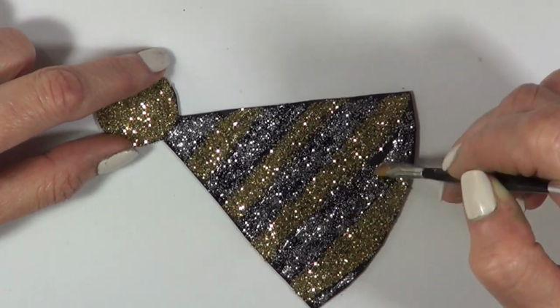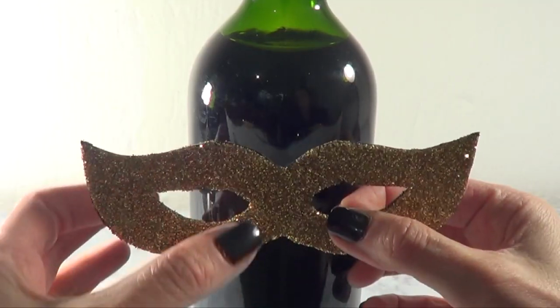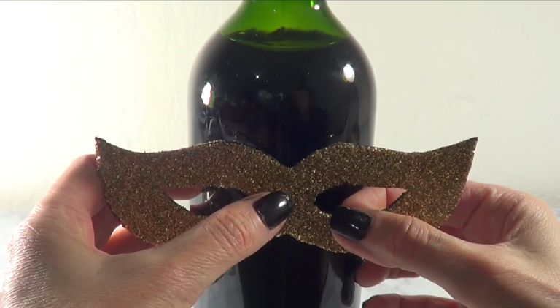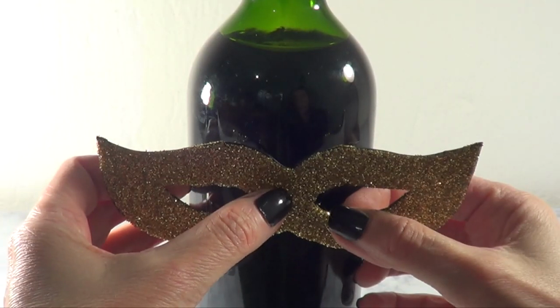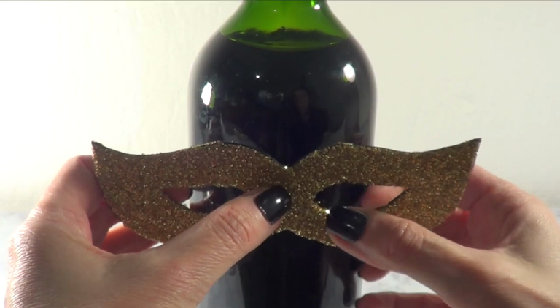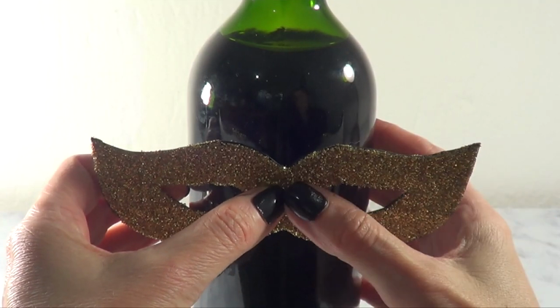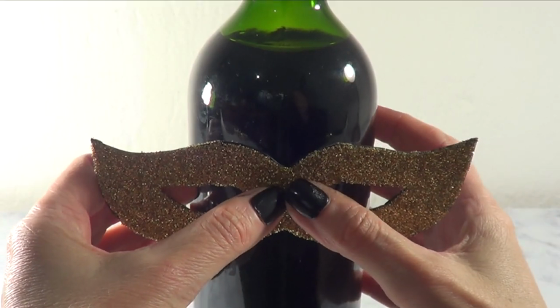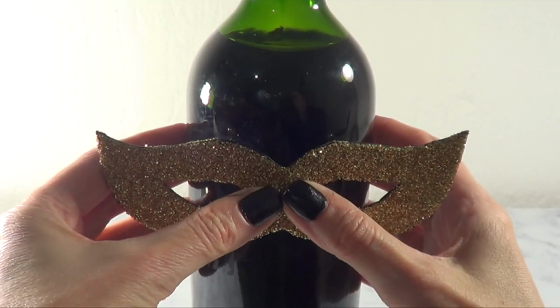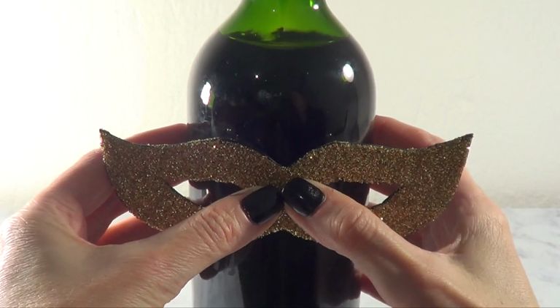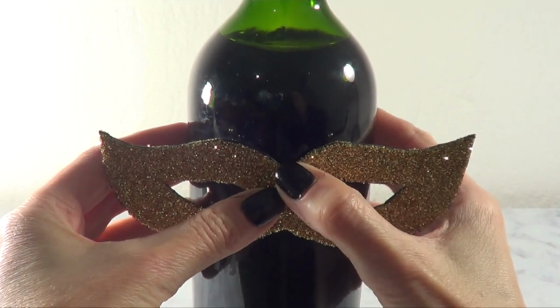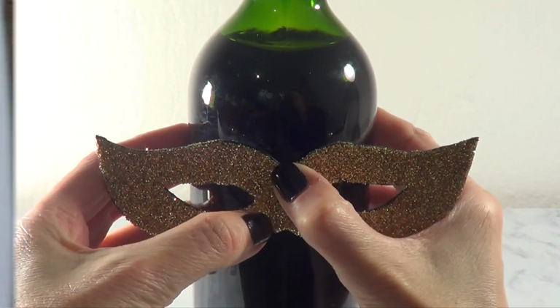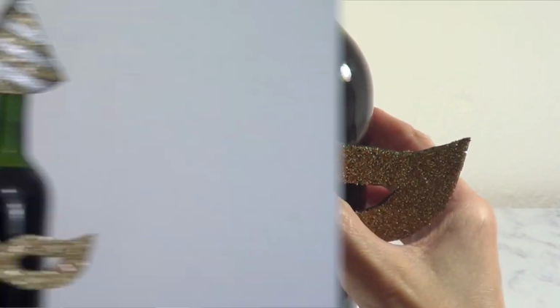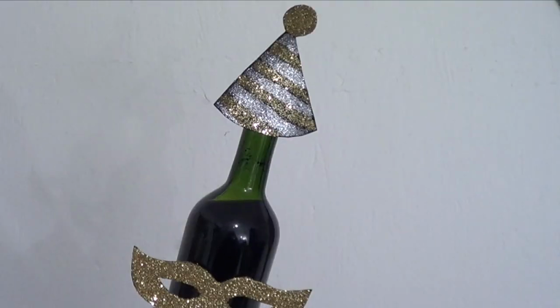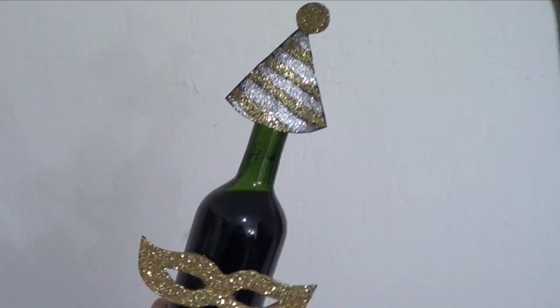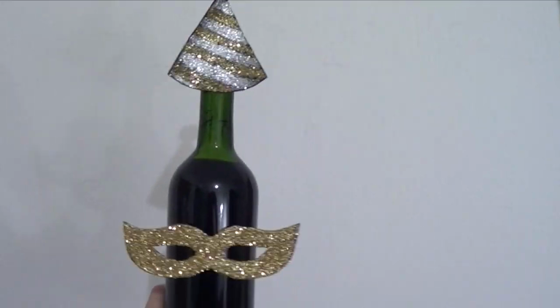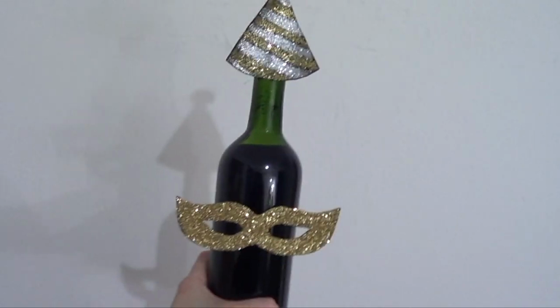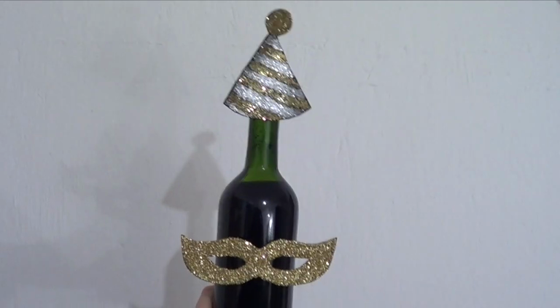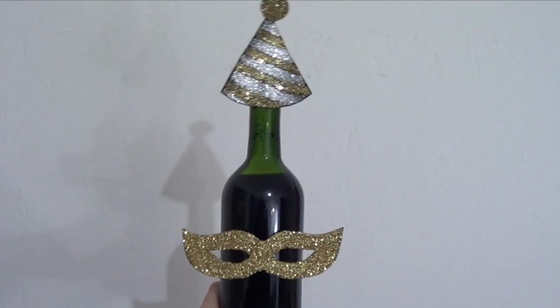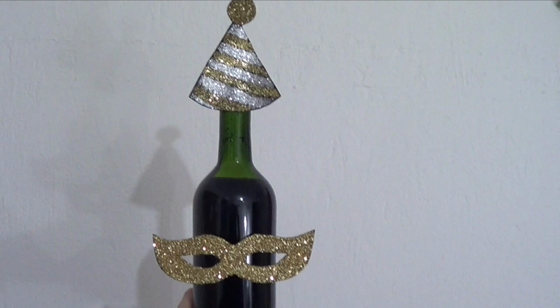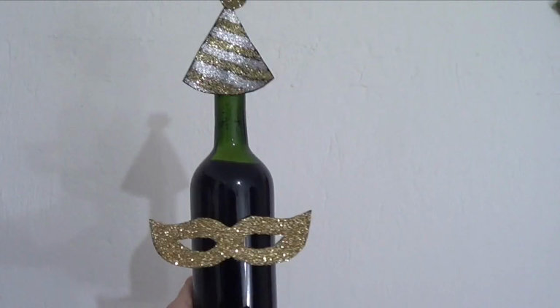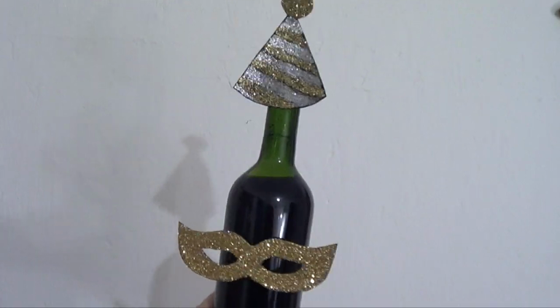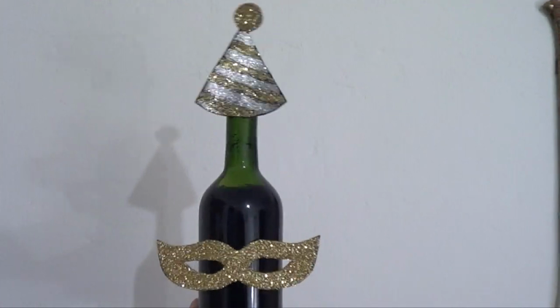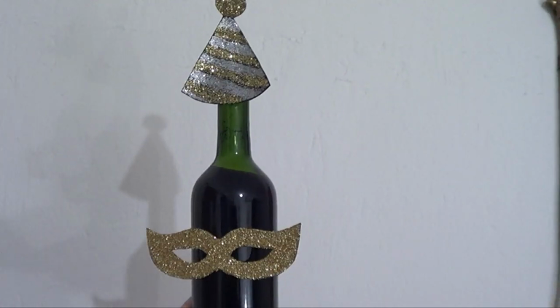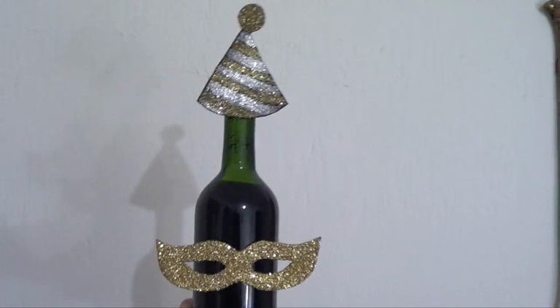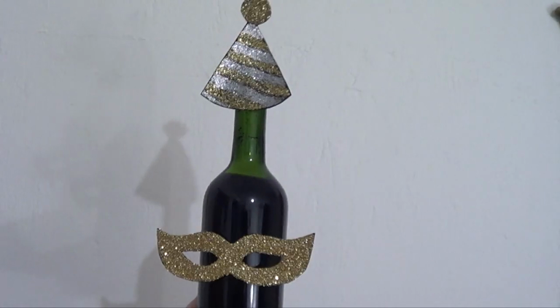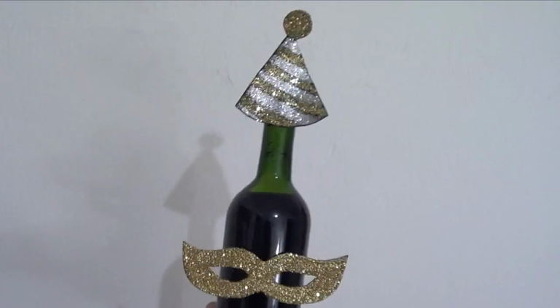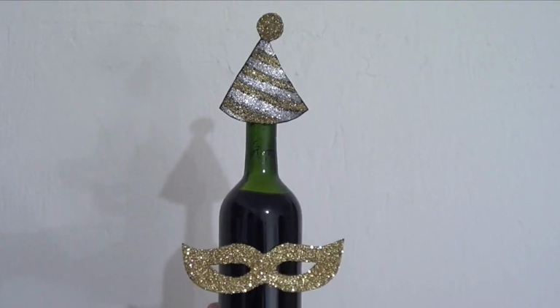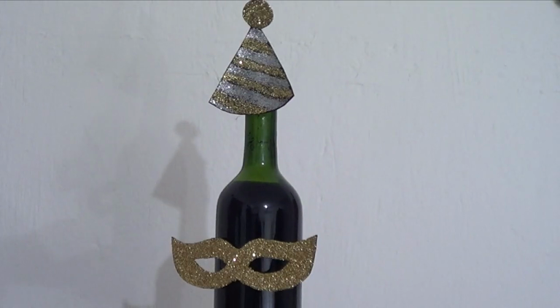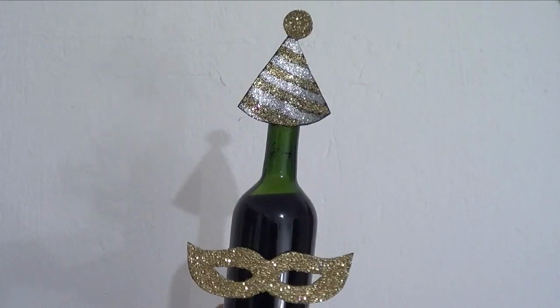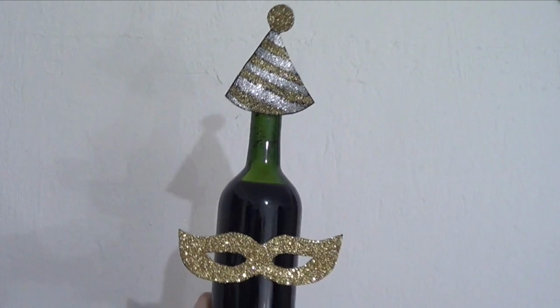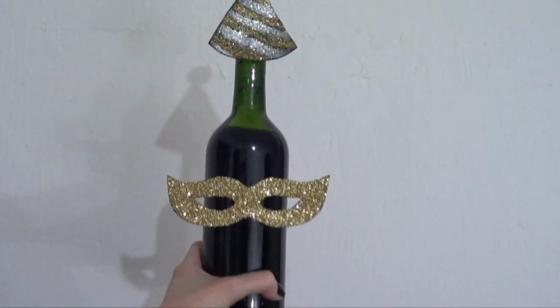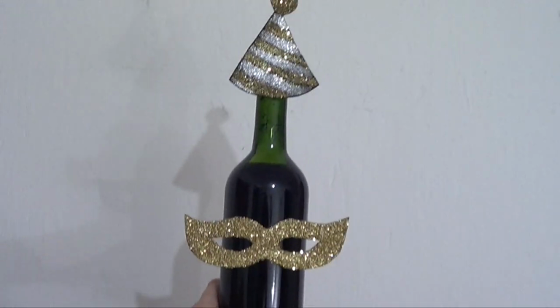To glue this bow to the bottle, I'm just going to be working with some double-sided tape. This is the idea I wanted to share with you — it's pretty simple and kind of silly, something fun and extra.